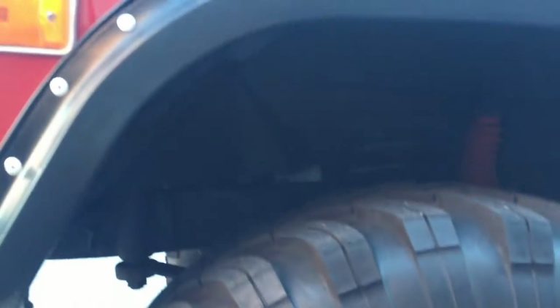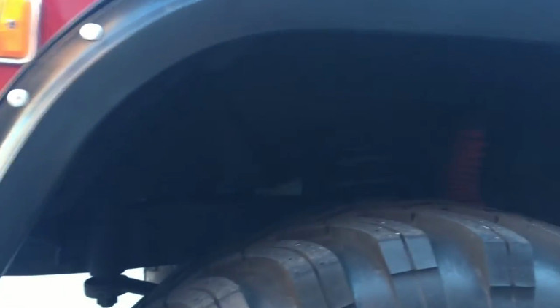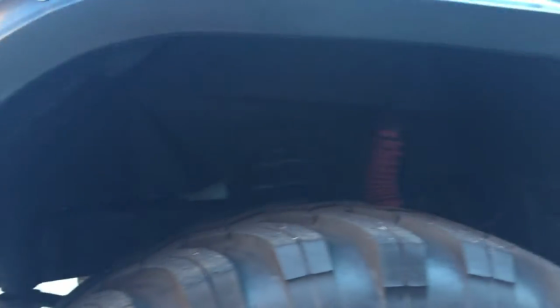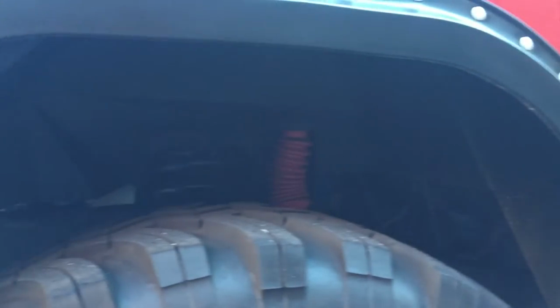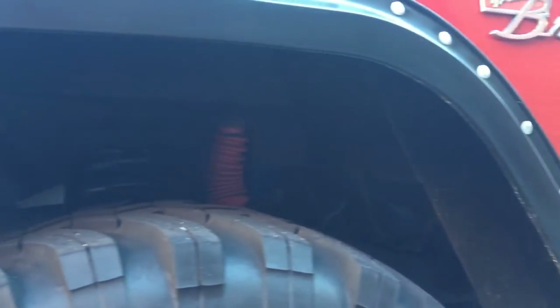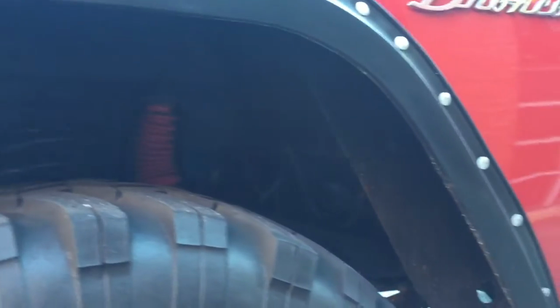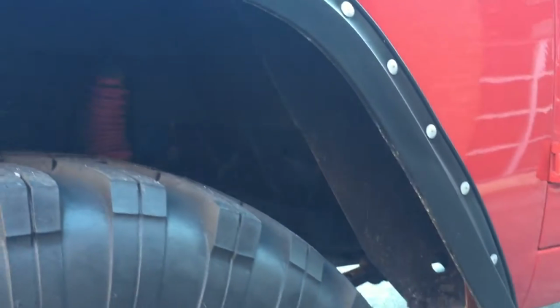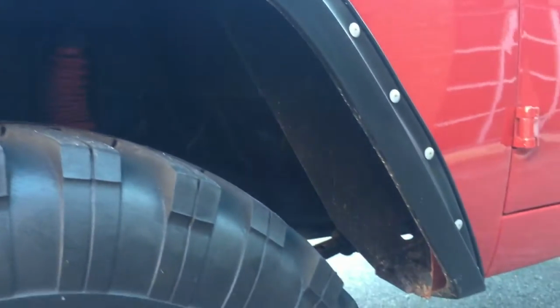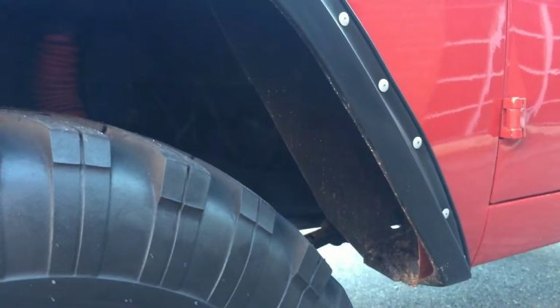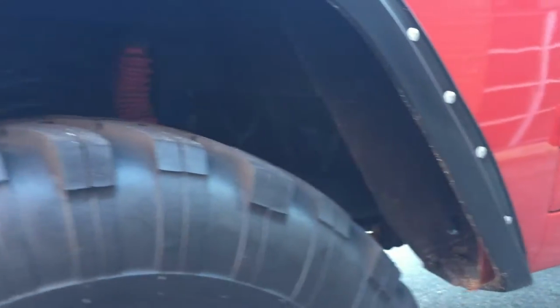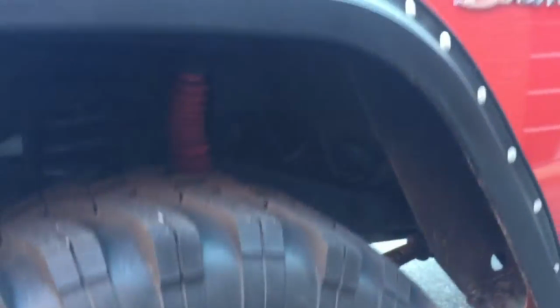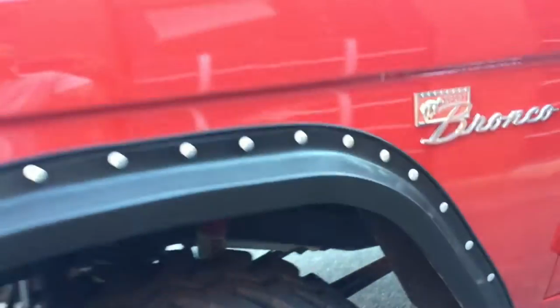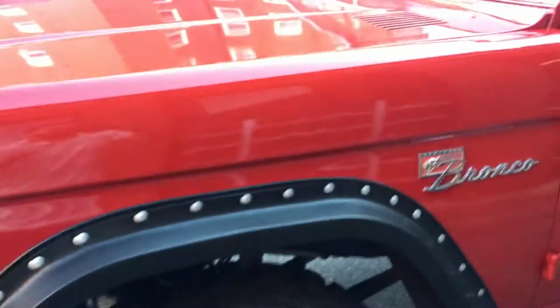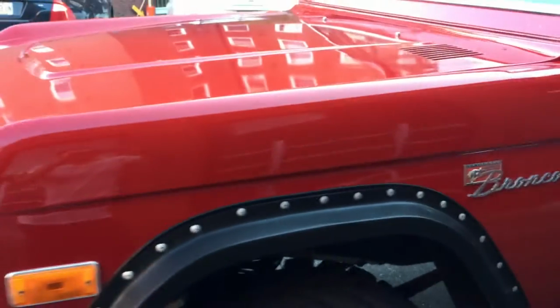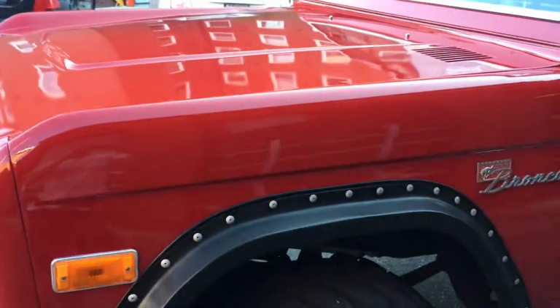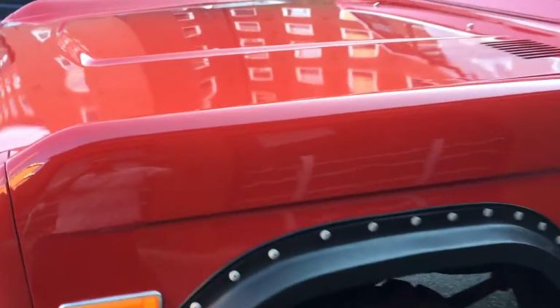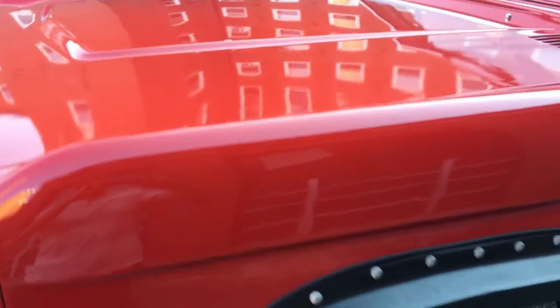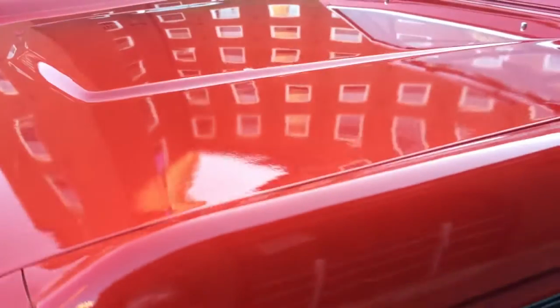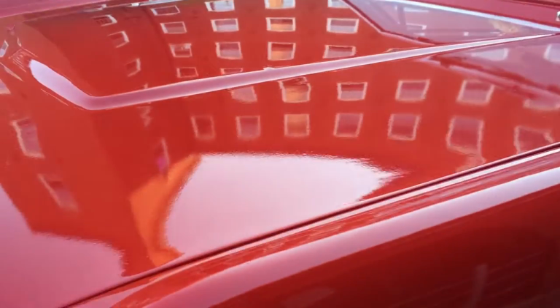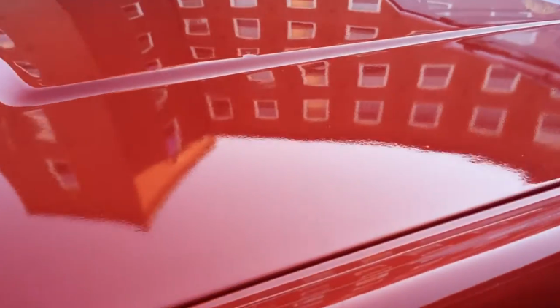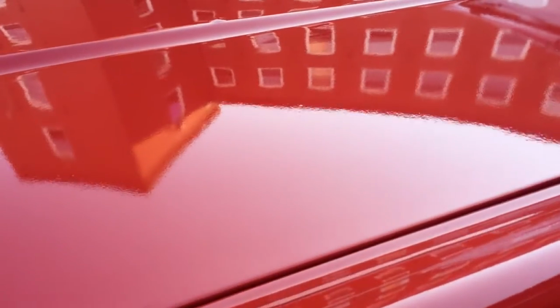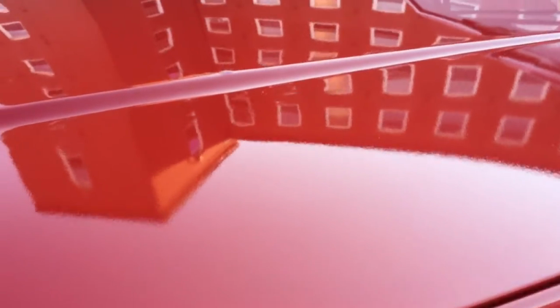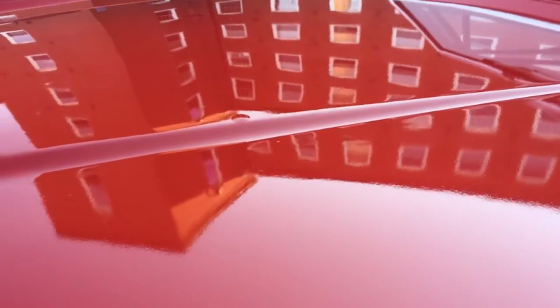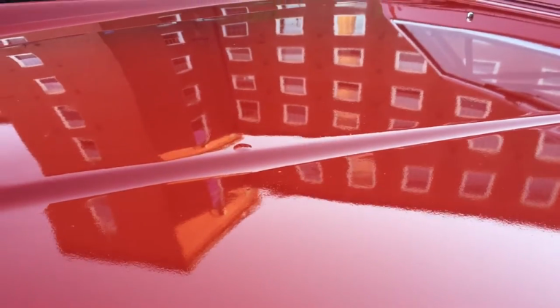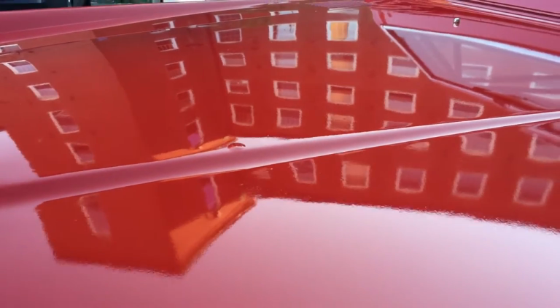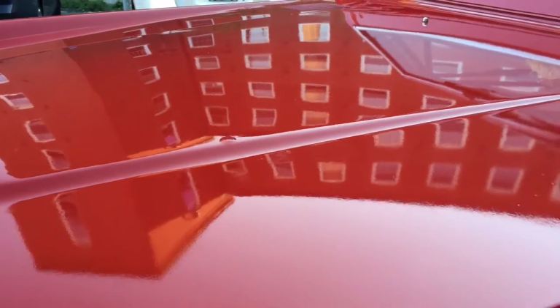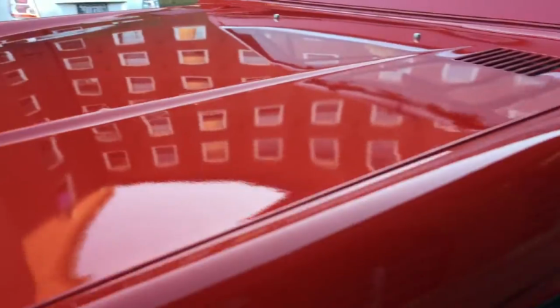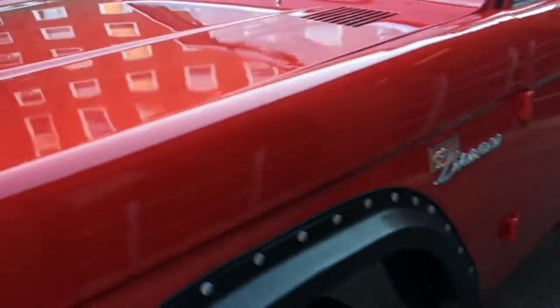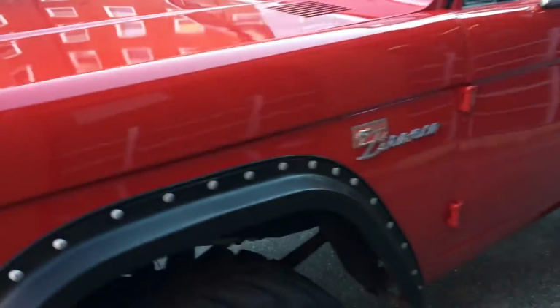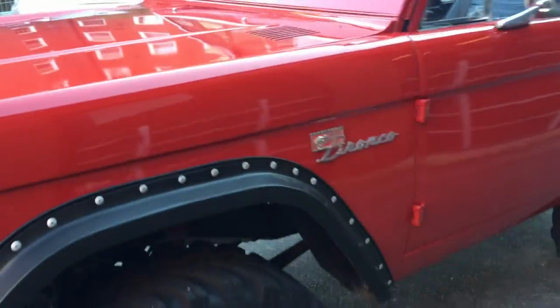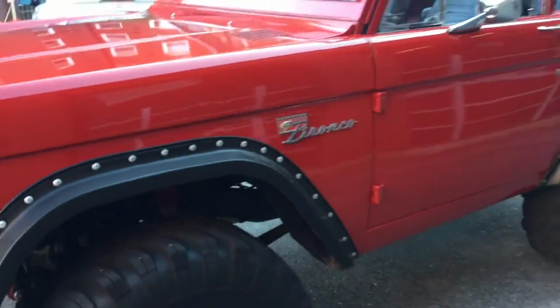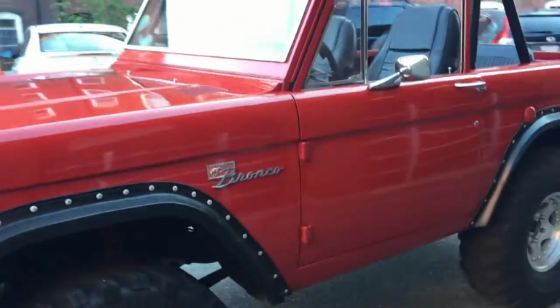It's a beast — I mean it is one fast Bronco. Again, the paint is not perfect. You can see it's got a little orange peel in it, and there's a rod of rust on it.